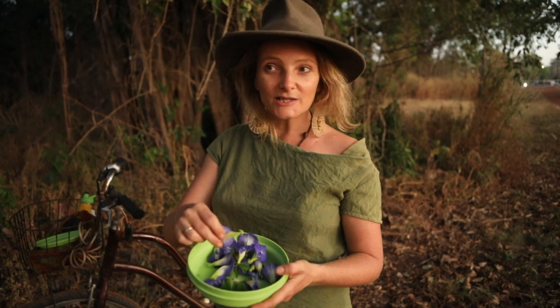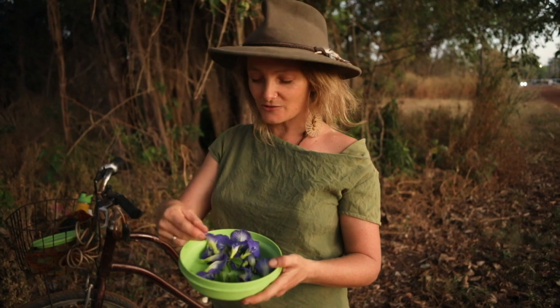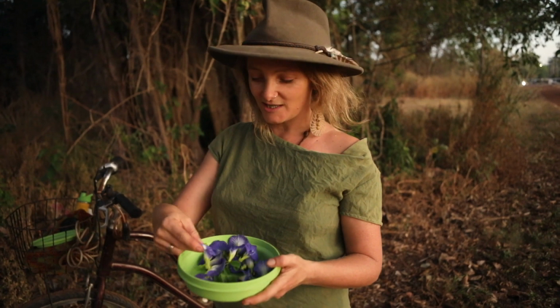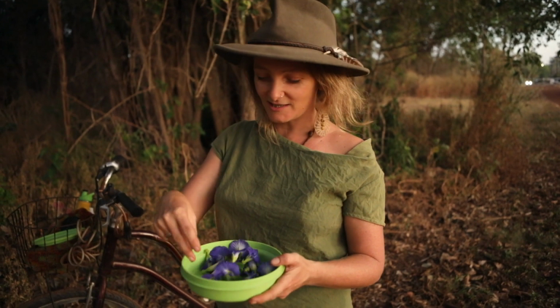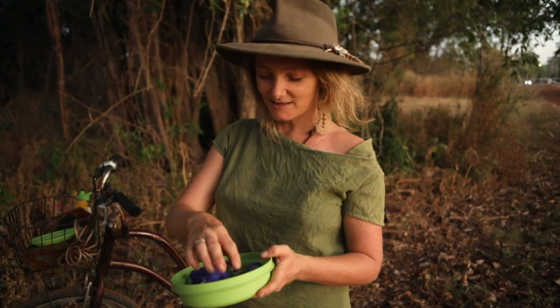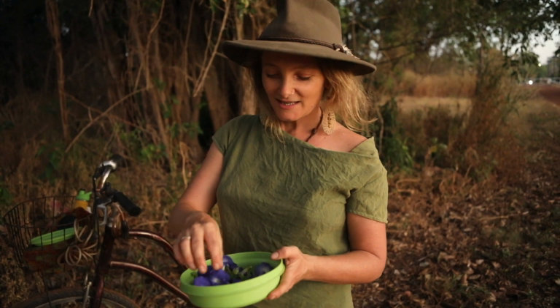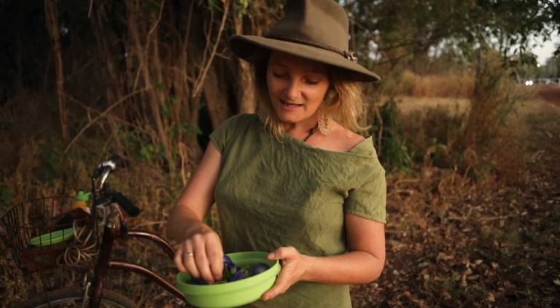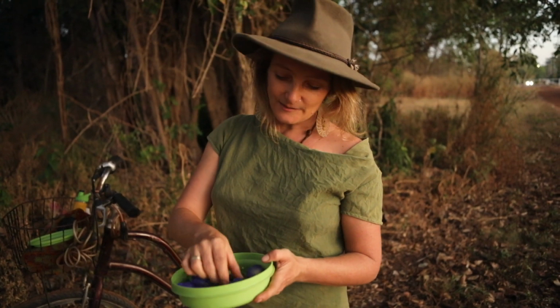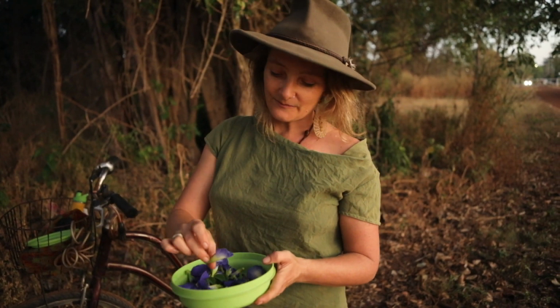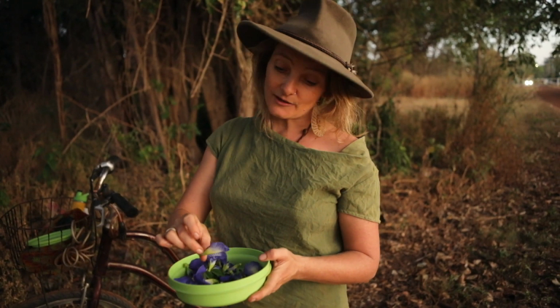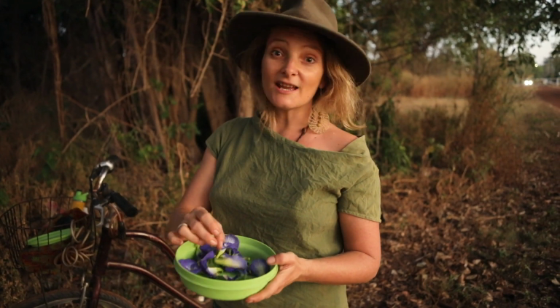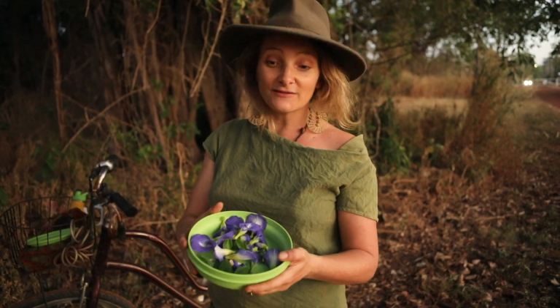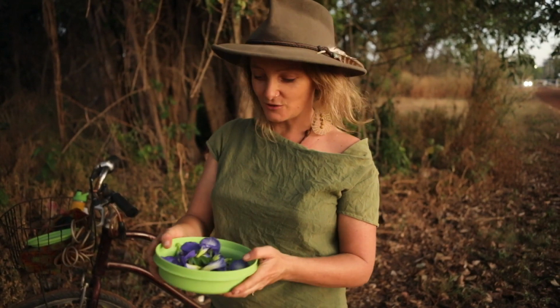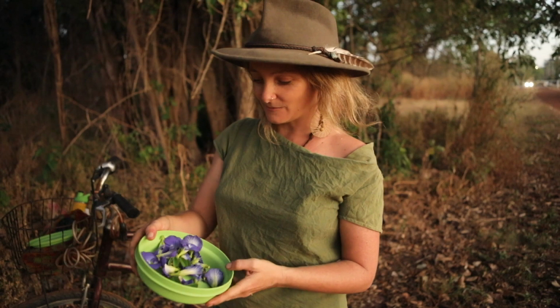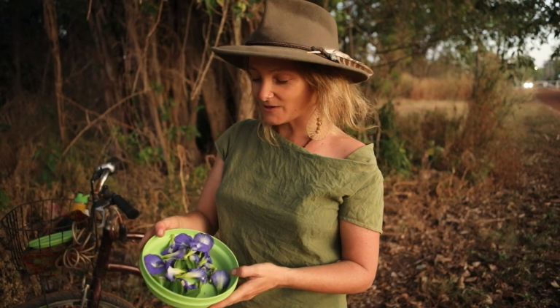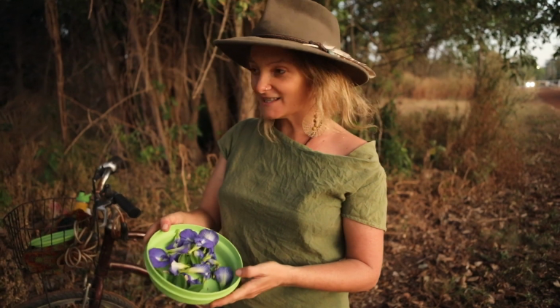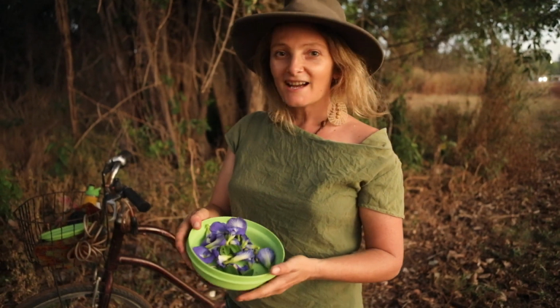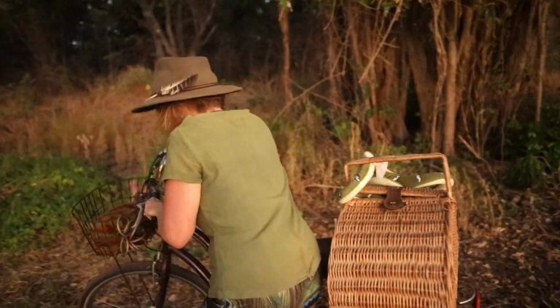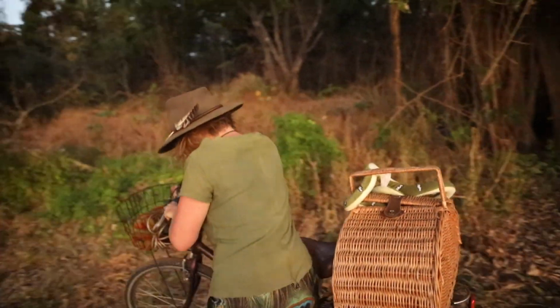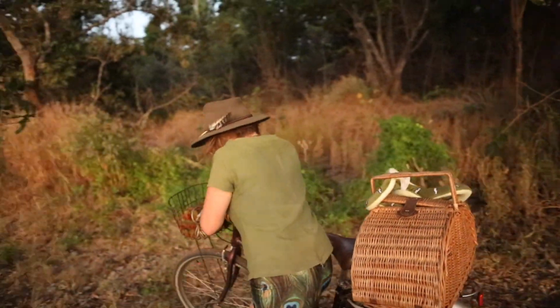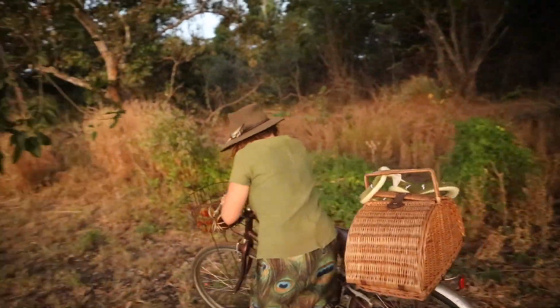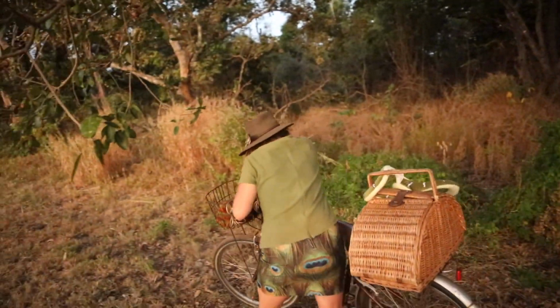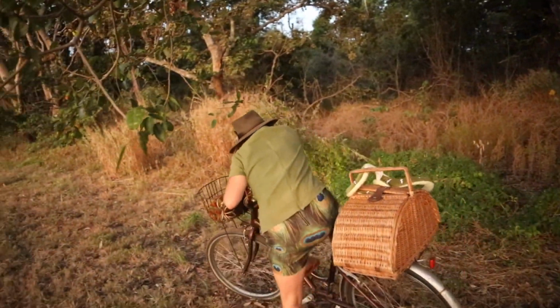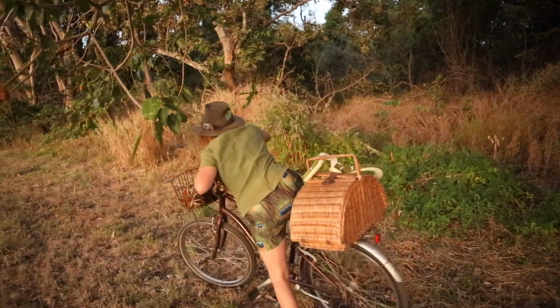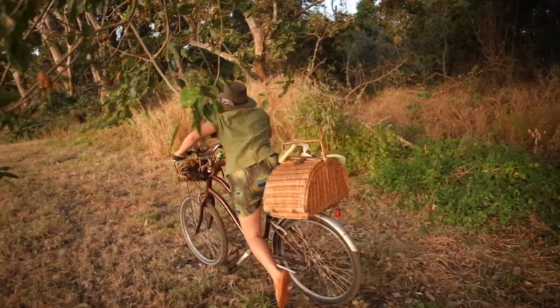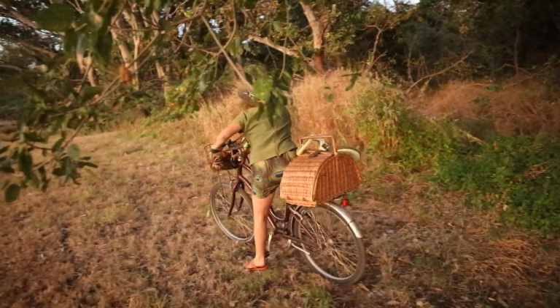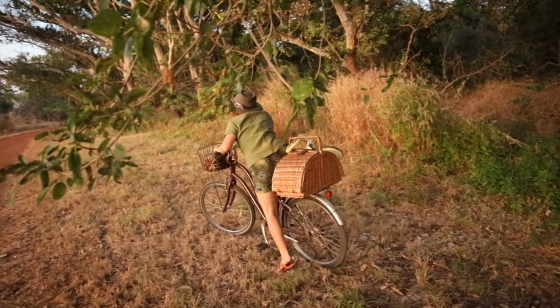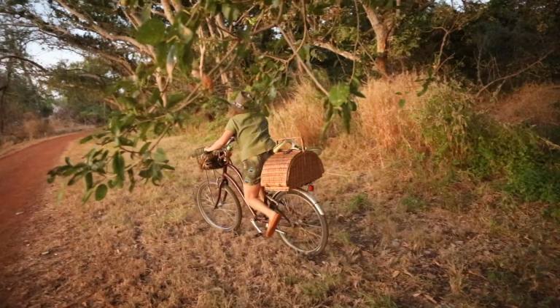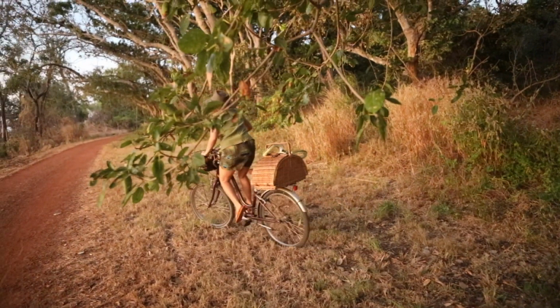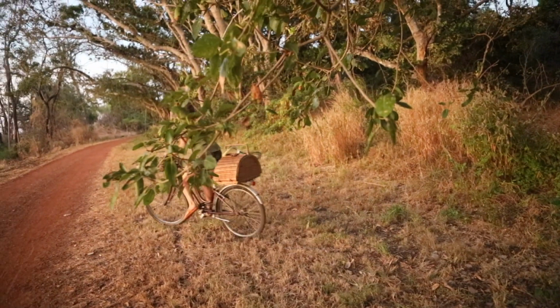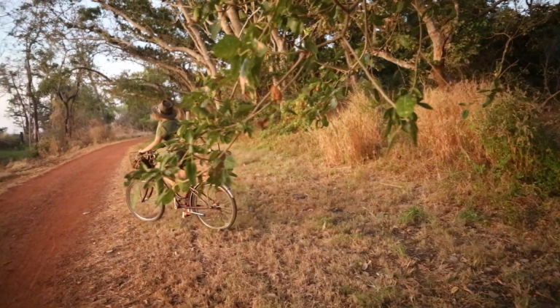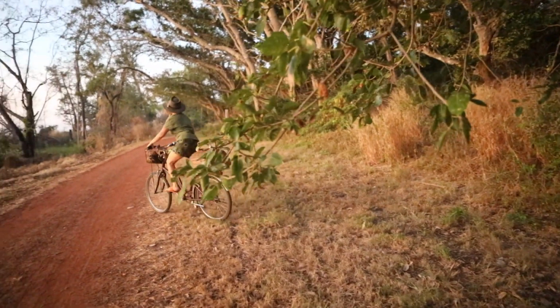We're not destroying anything — they're part of the native ecosystem anyway. We got some exercise and now we're going to take them and make some ink and art.